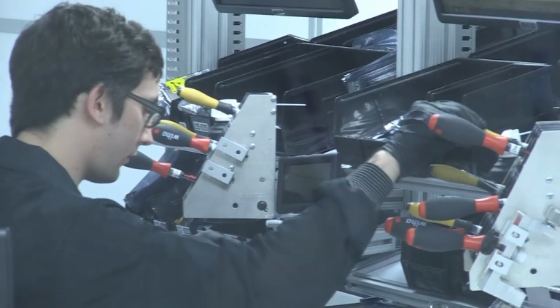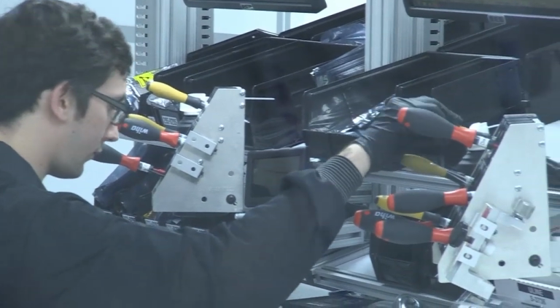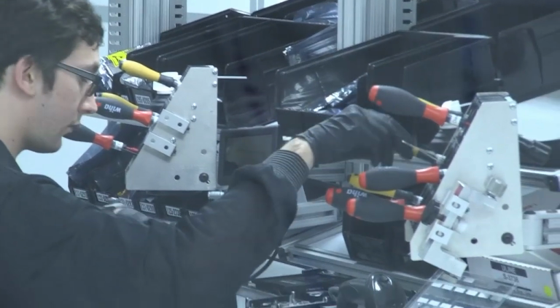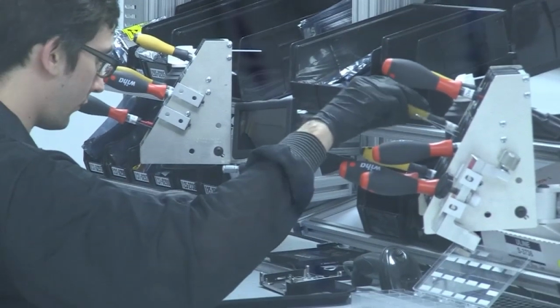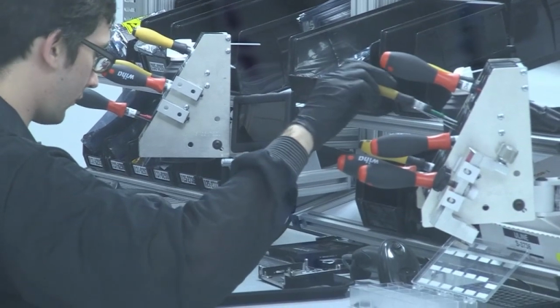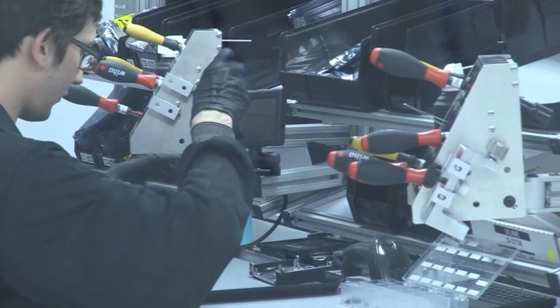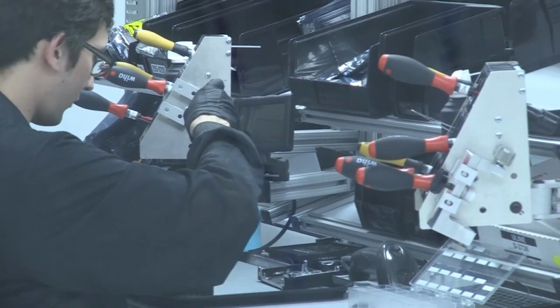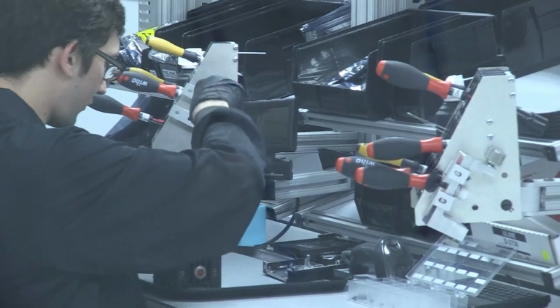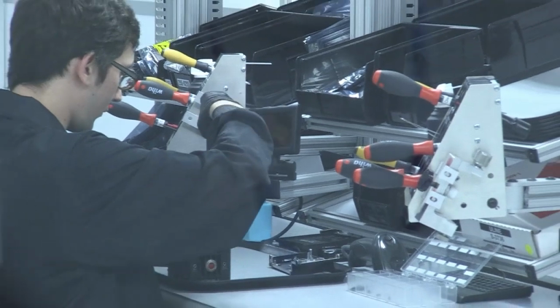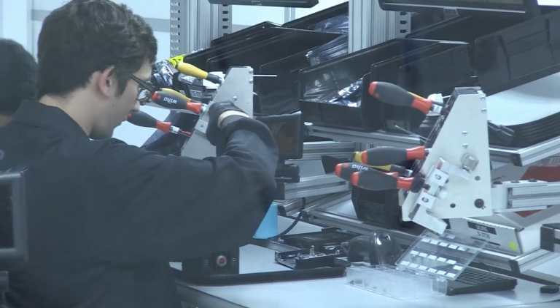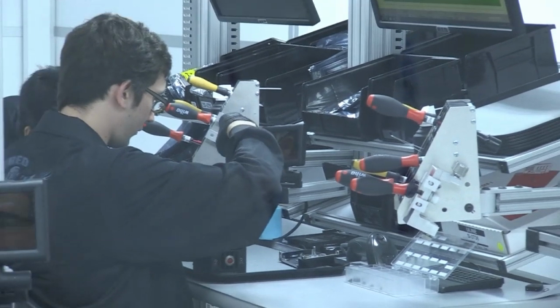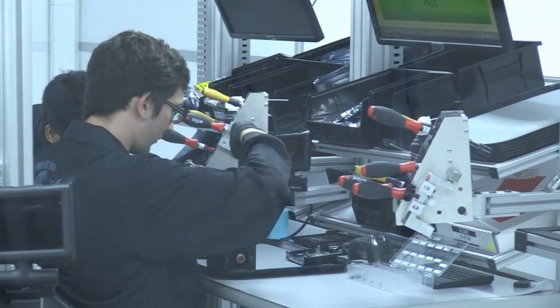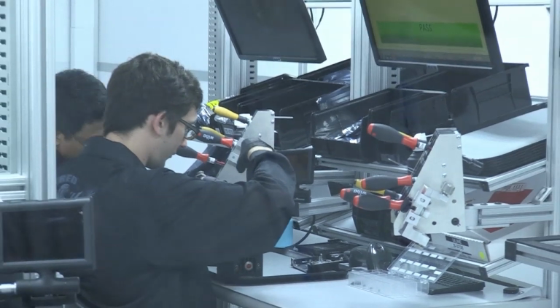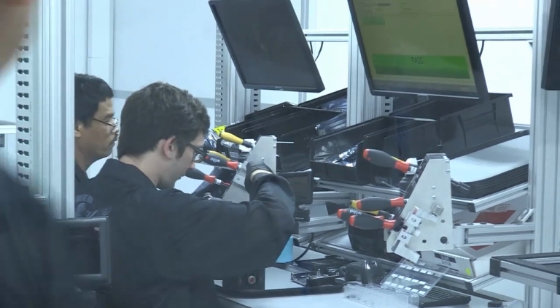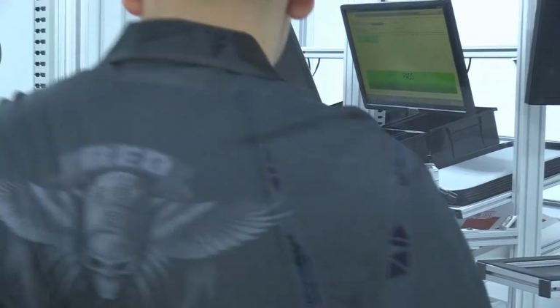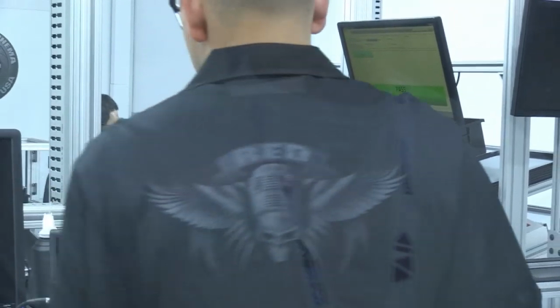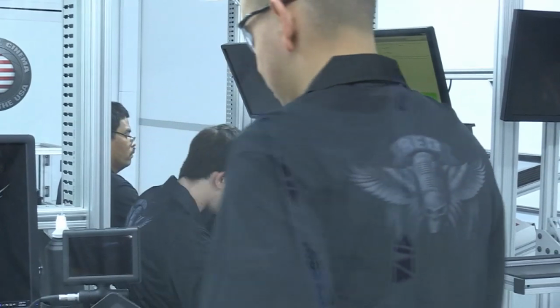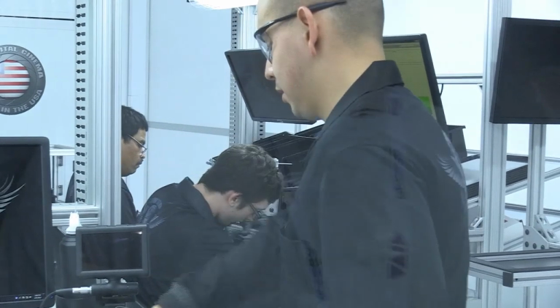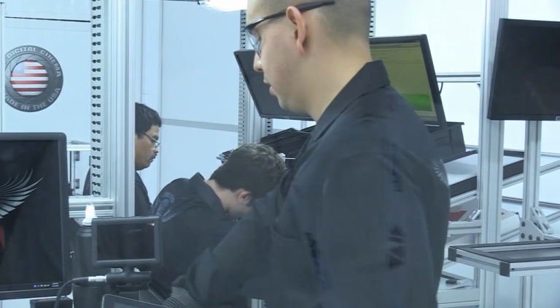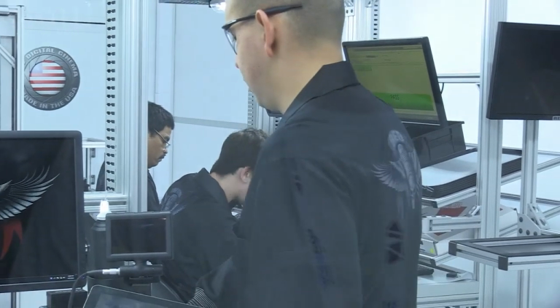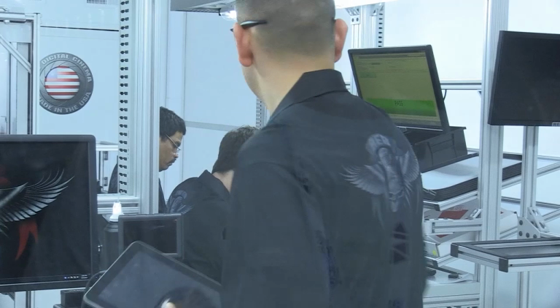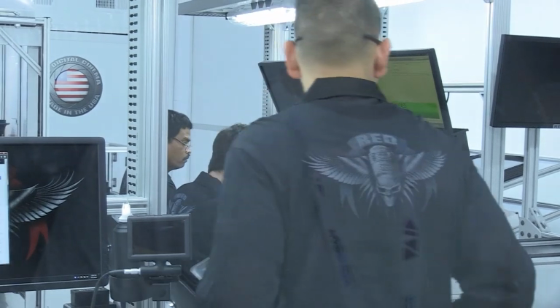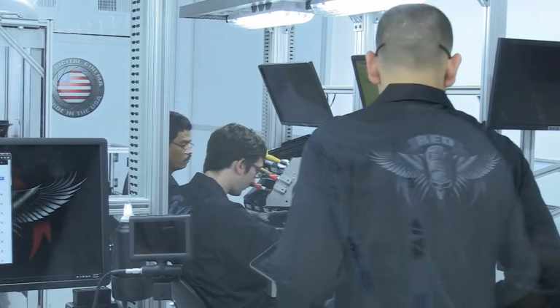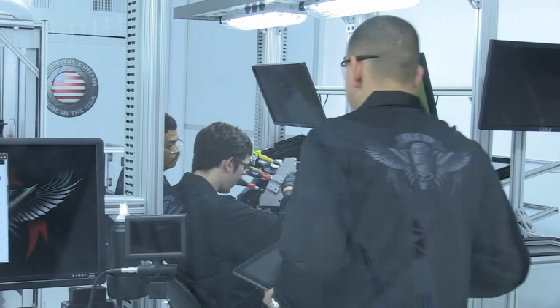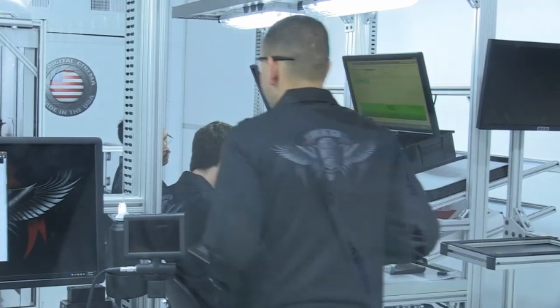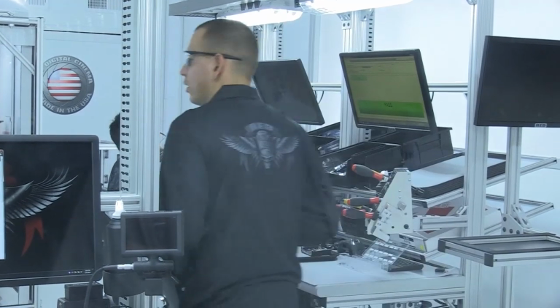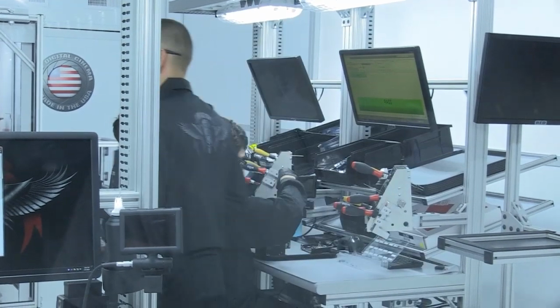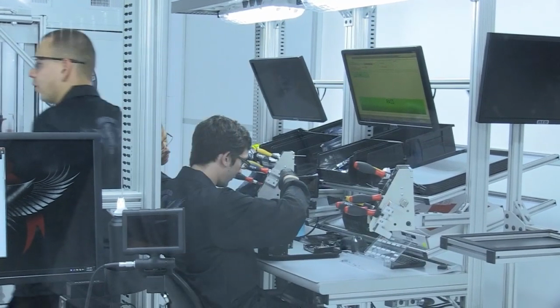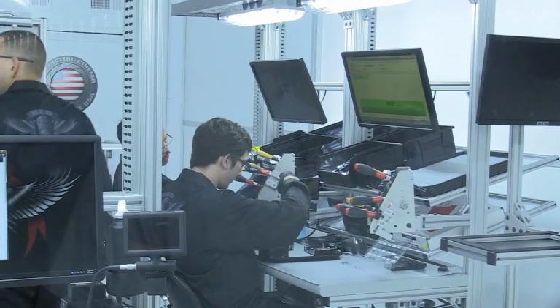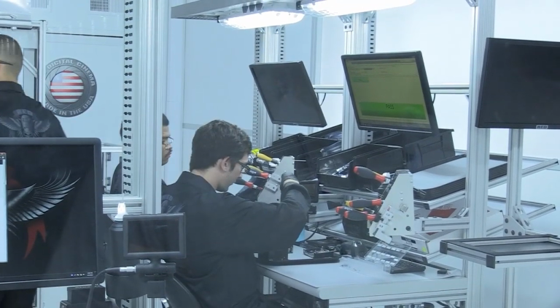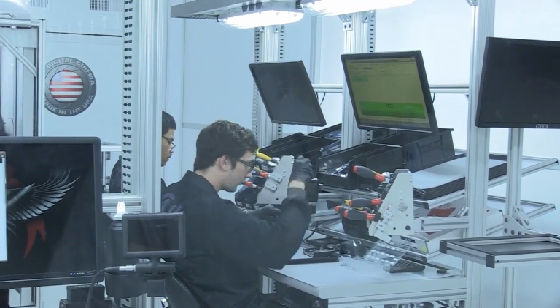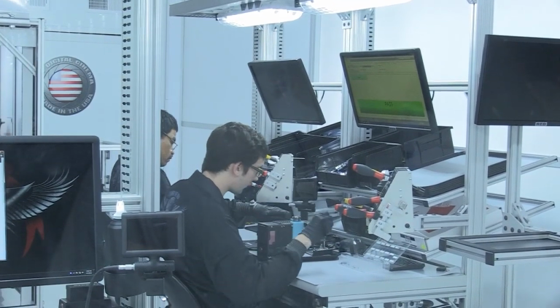We literally brought the factory in miniature form — the big line — we took it small and brought it to NAB, so it's here. 6K resolution — it's more than 40% more resolution than the 5K sensor.